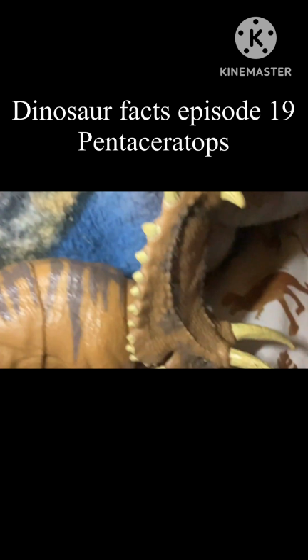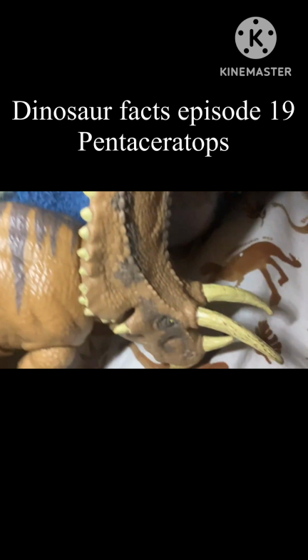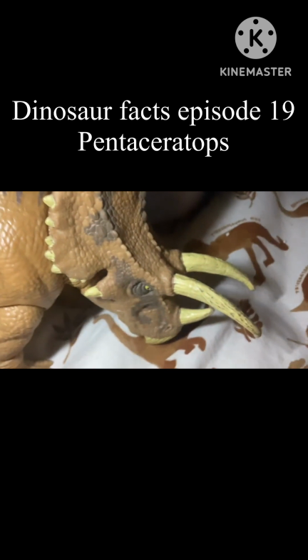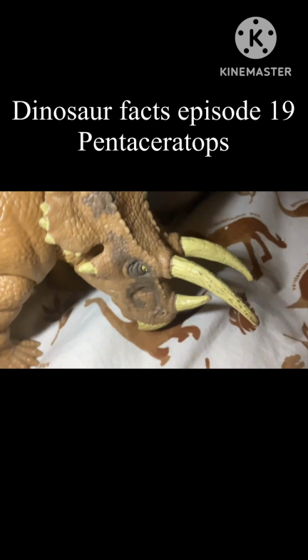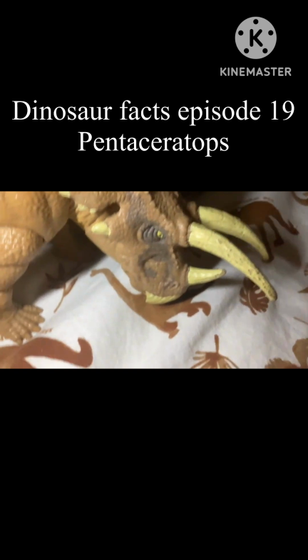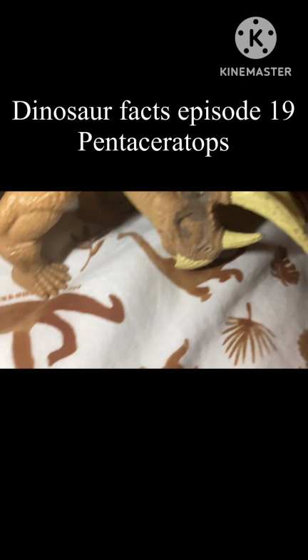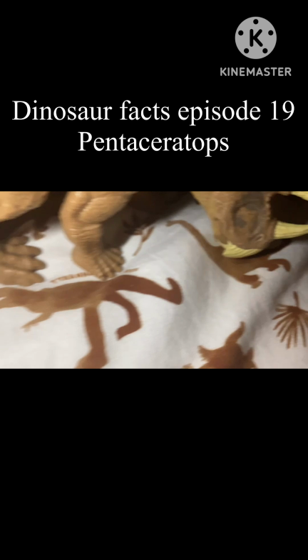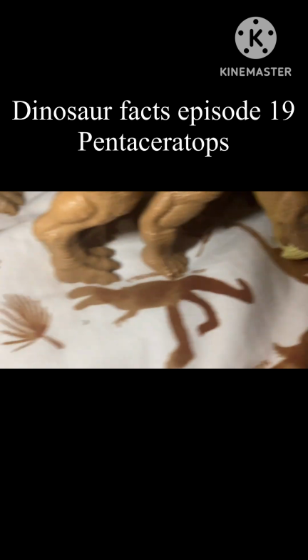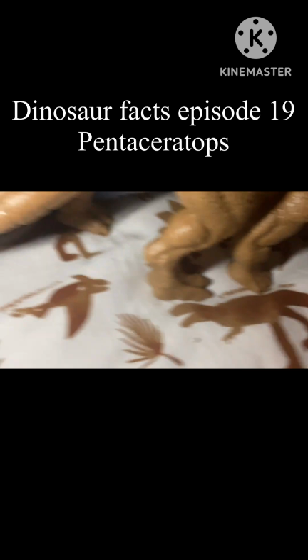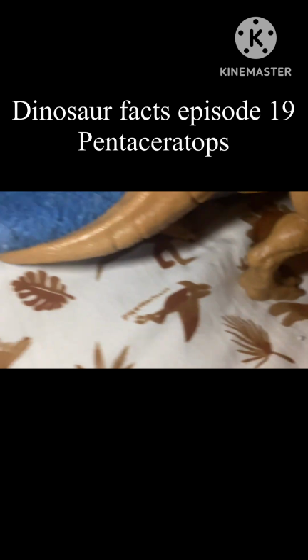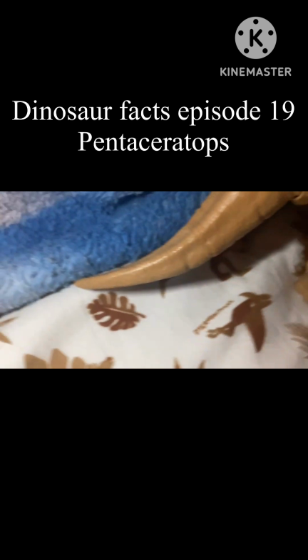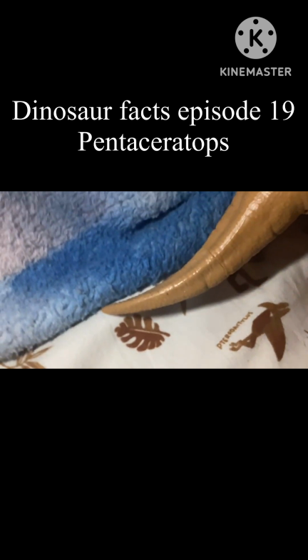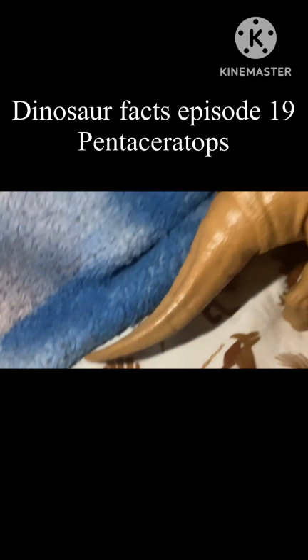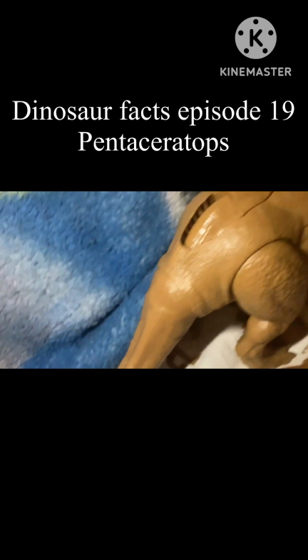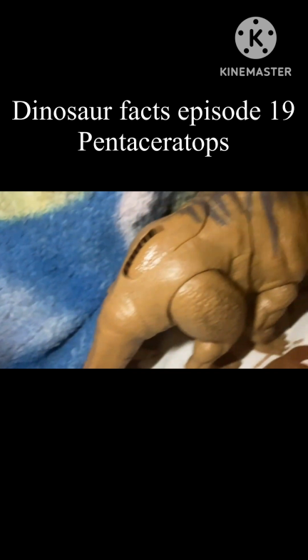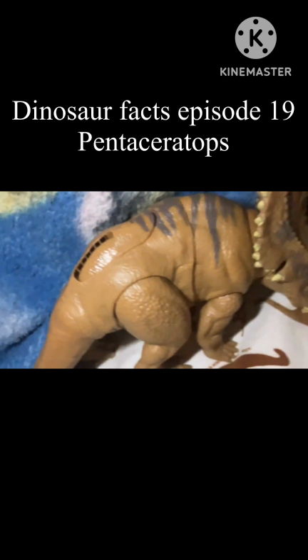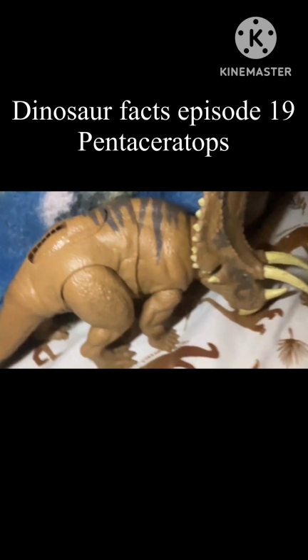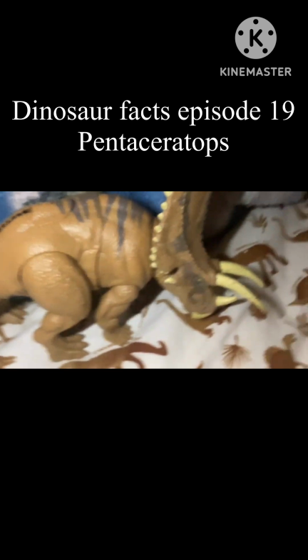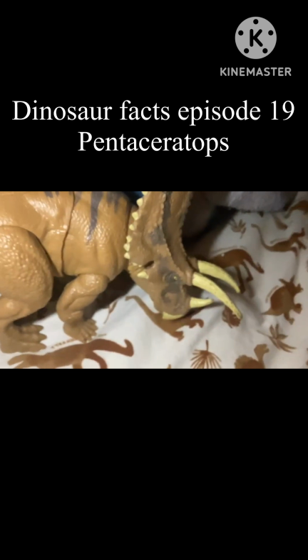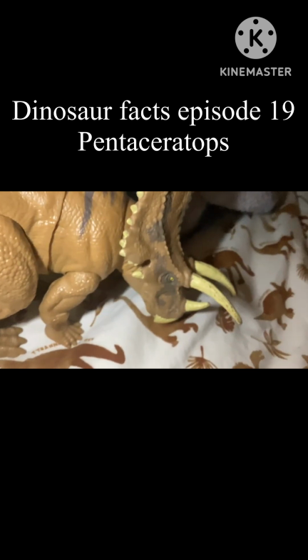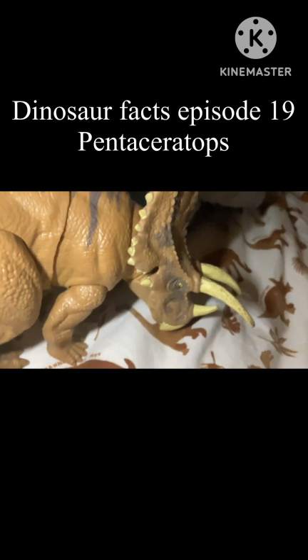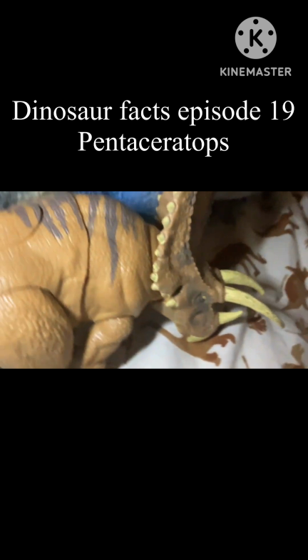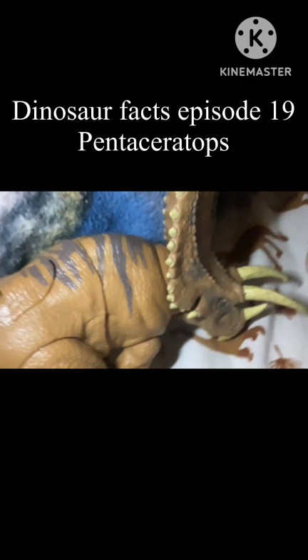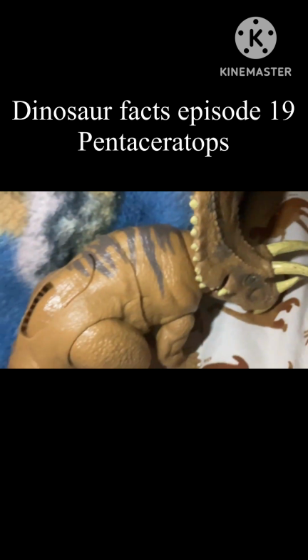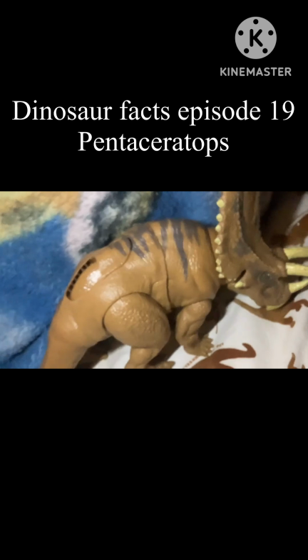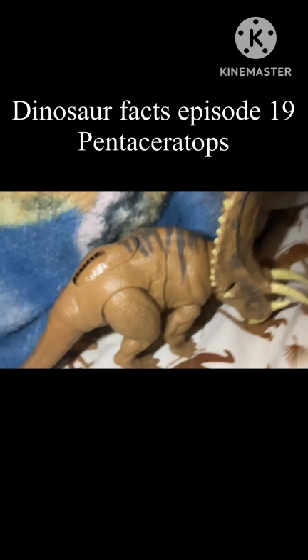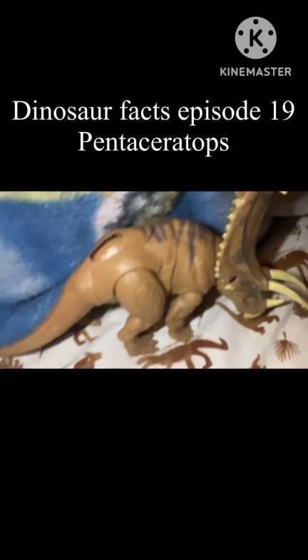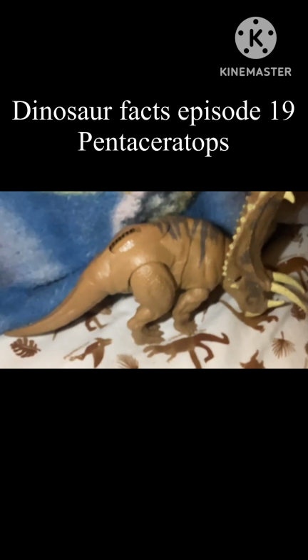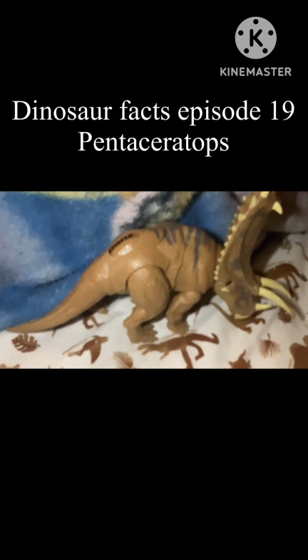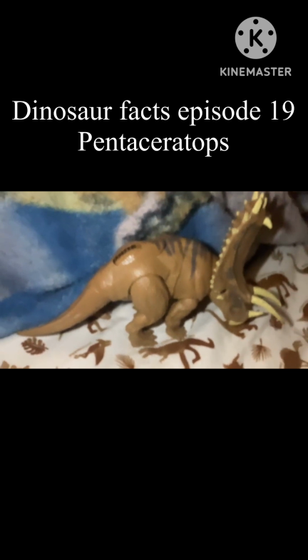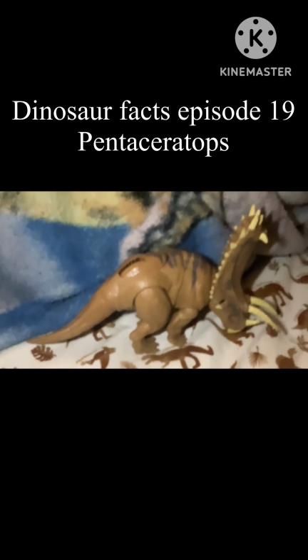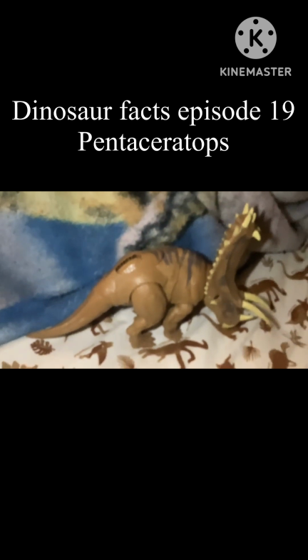Pentaceratops, like many other Ceratopsians, had a neck frill that could have been used in many different ways. This includes defense, species recognition, sexual dimorphism, and of course thermal regulation.